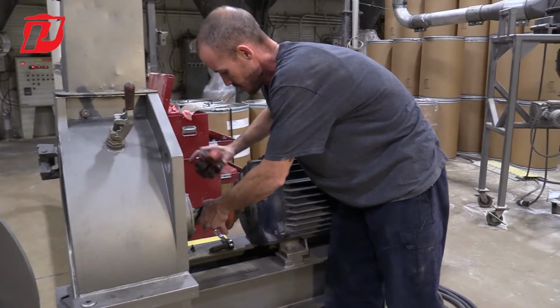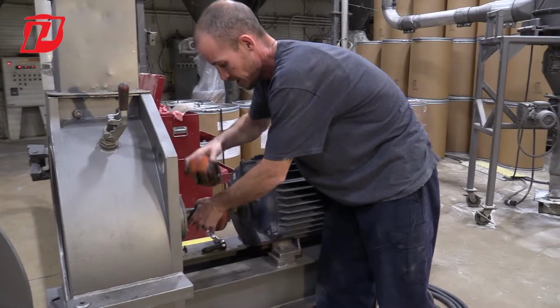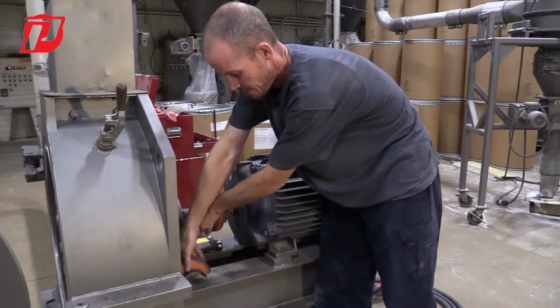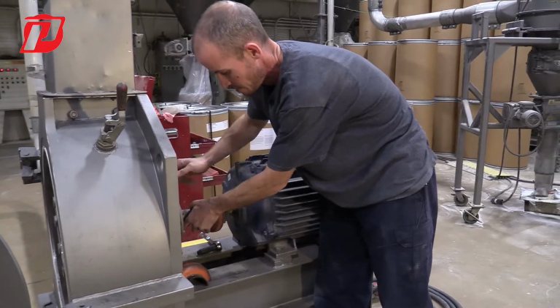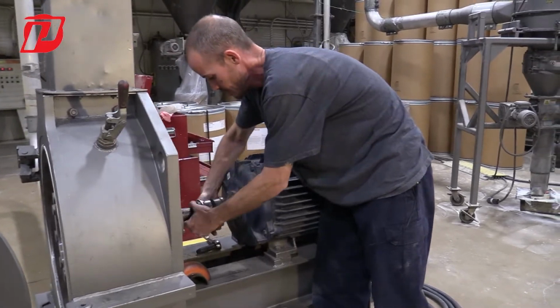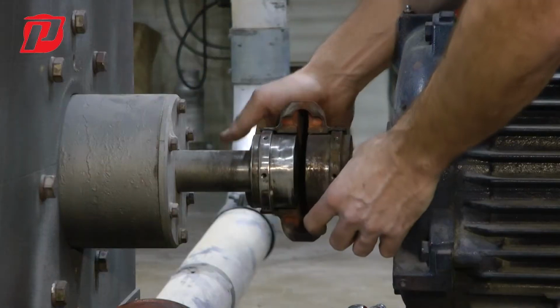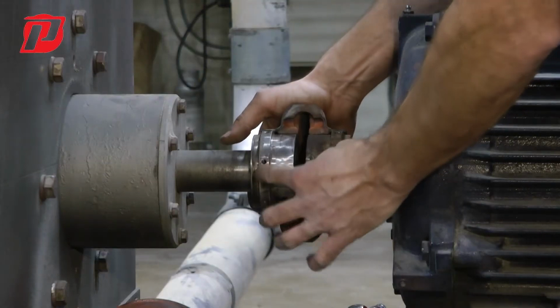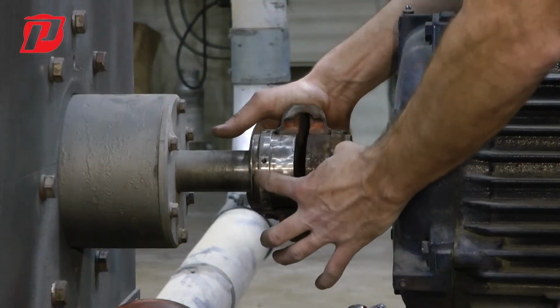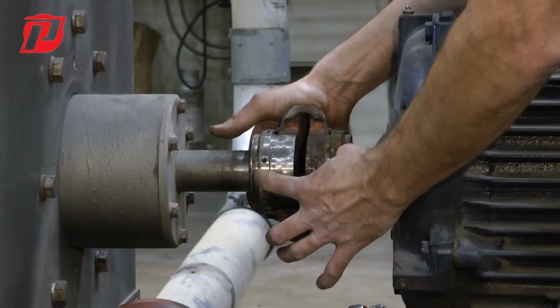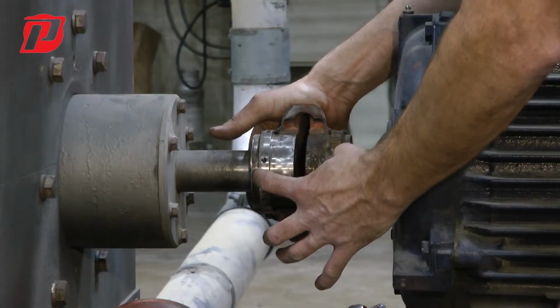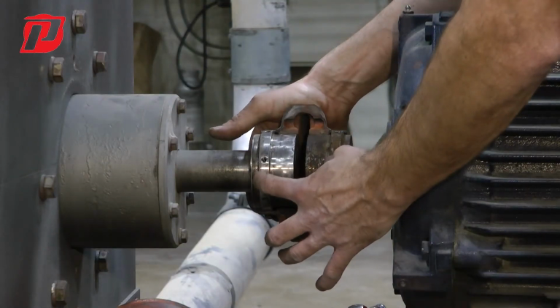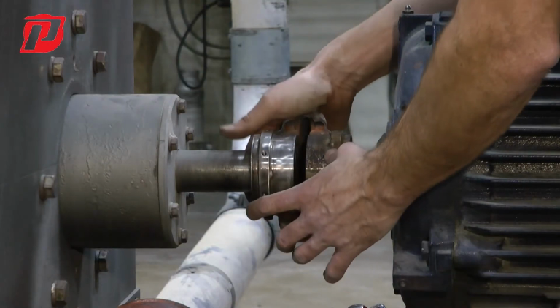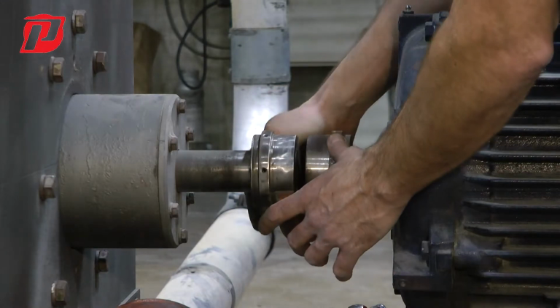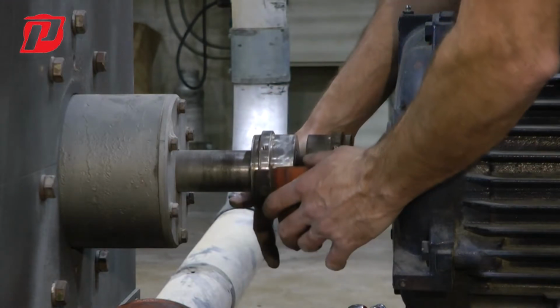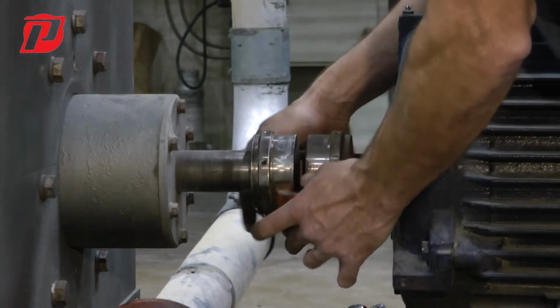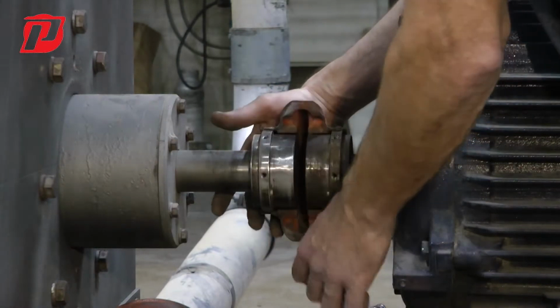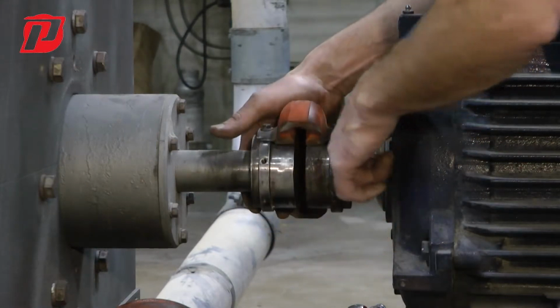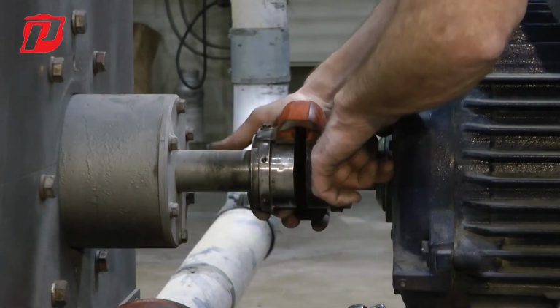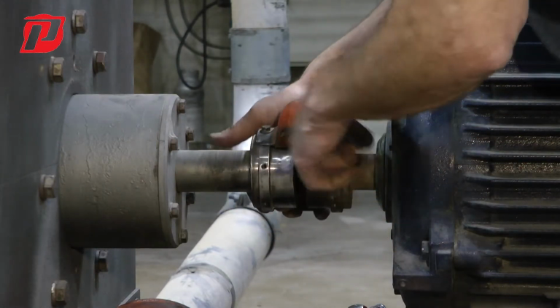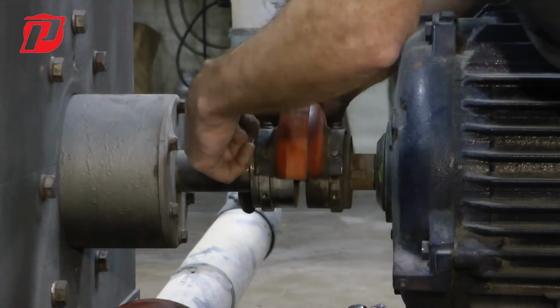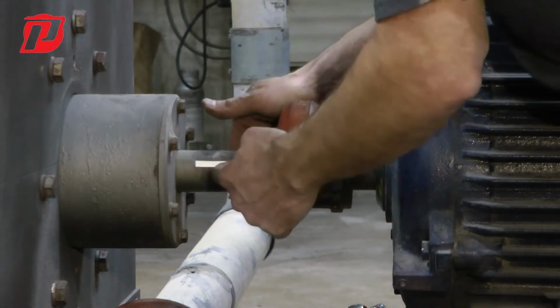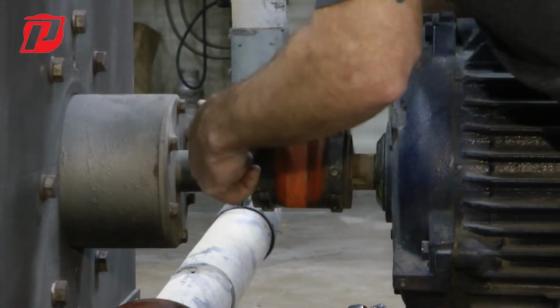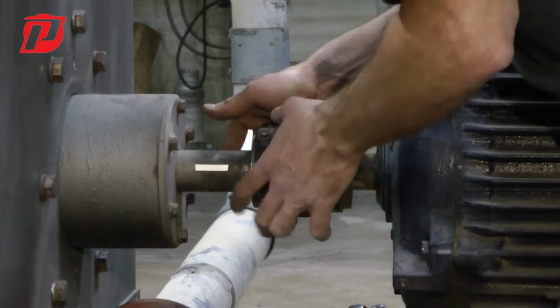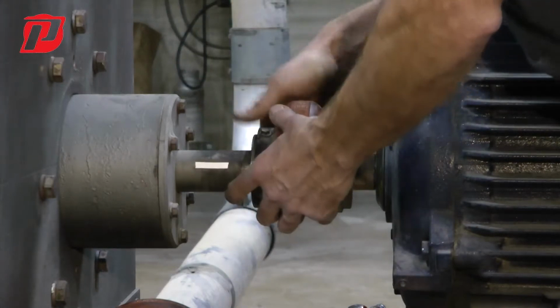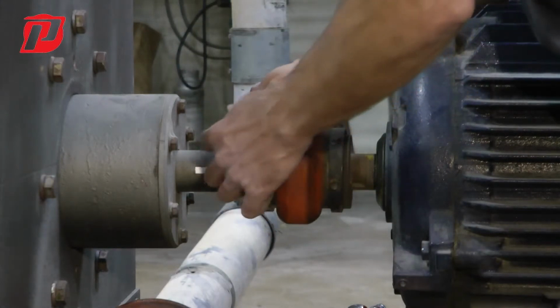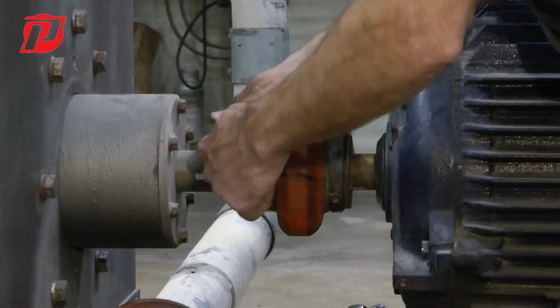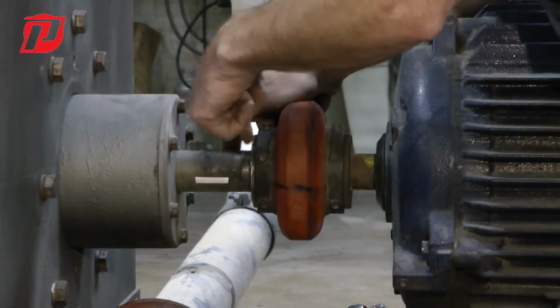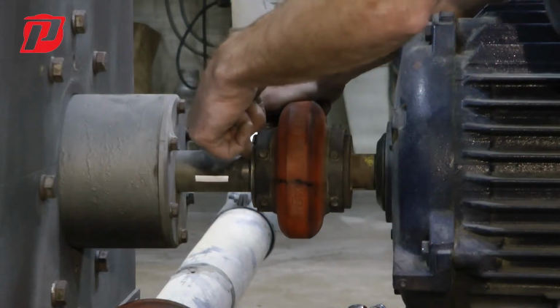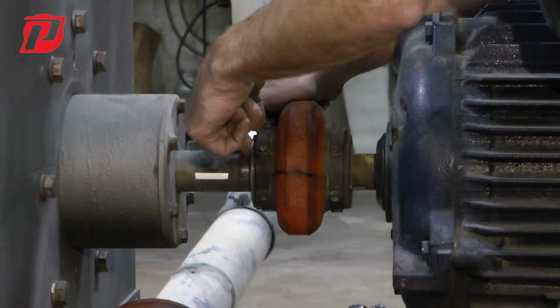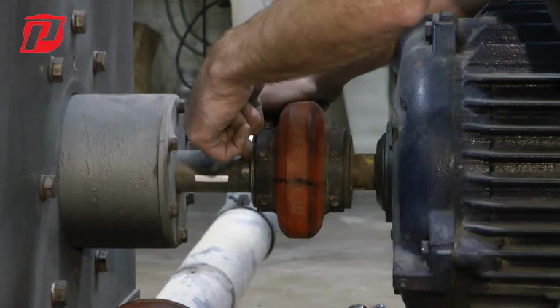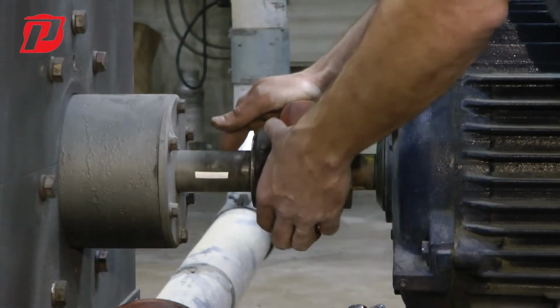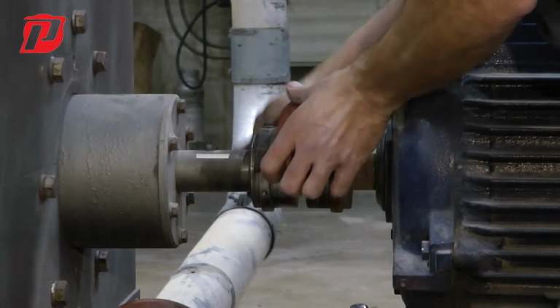Now that we got the one removed, you can see that we have two more metal couplings. There's a keyway here and a keyway on here, and those metal ones will lock down onto that key.